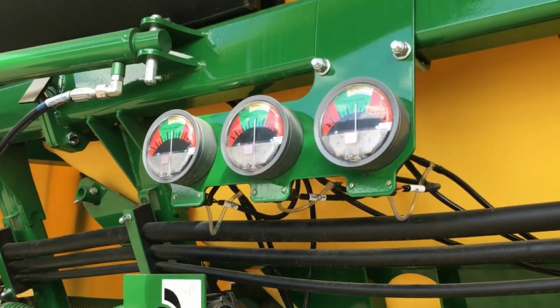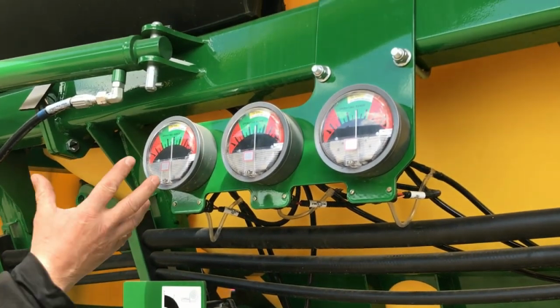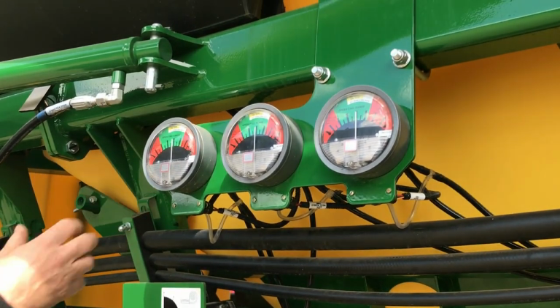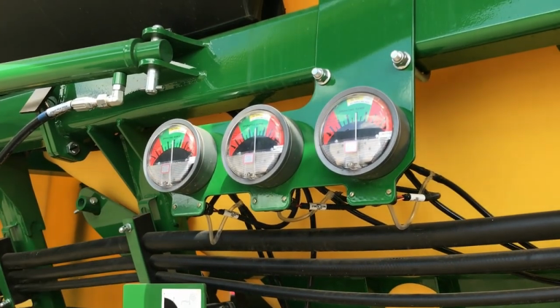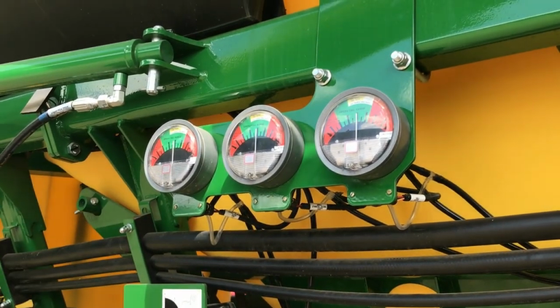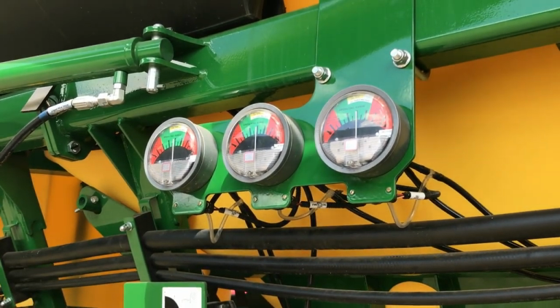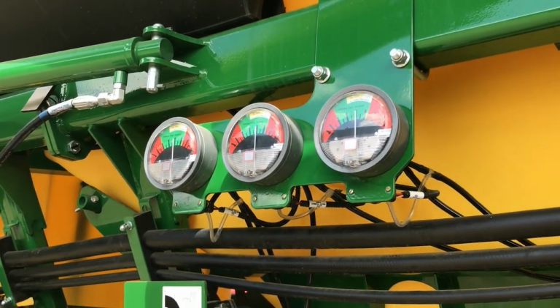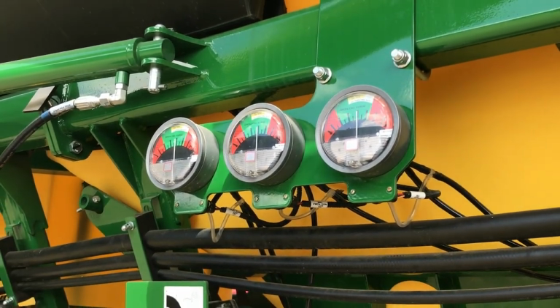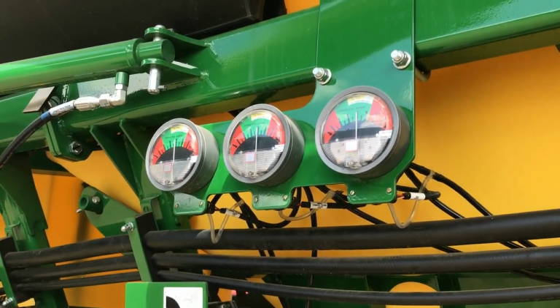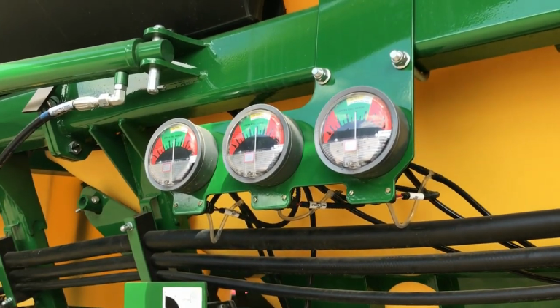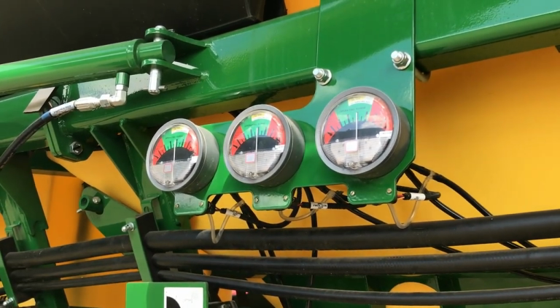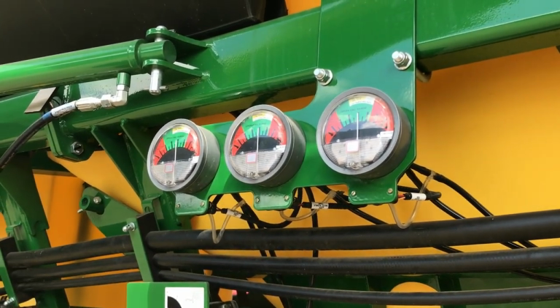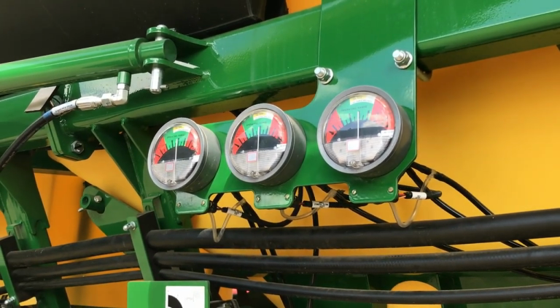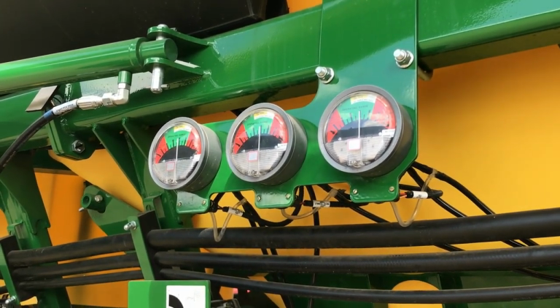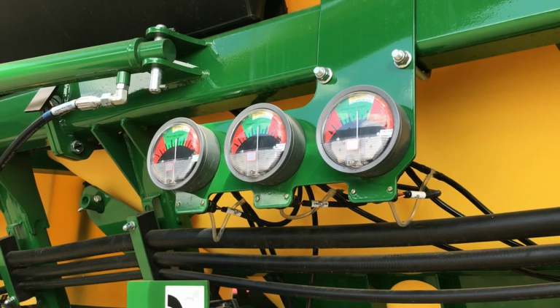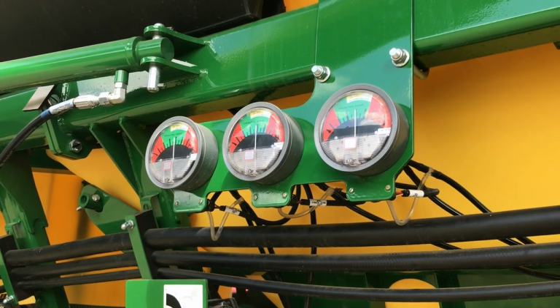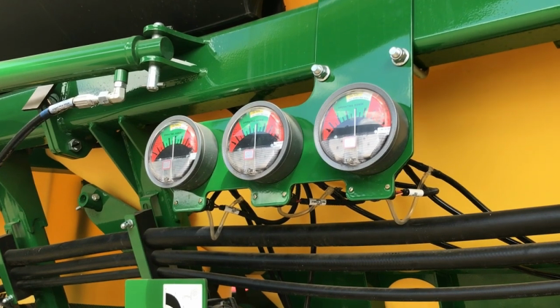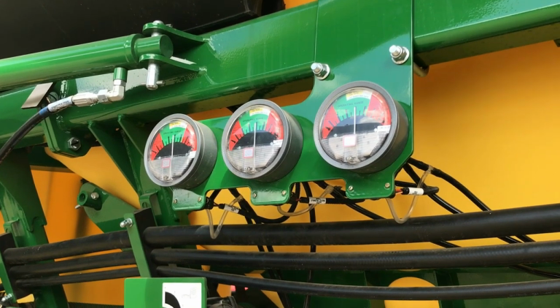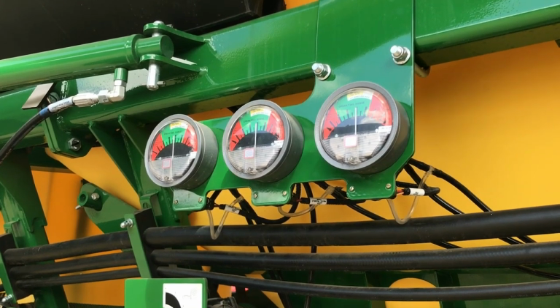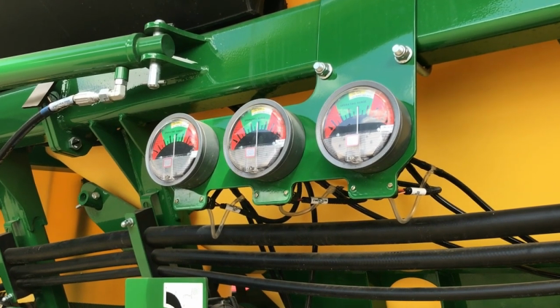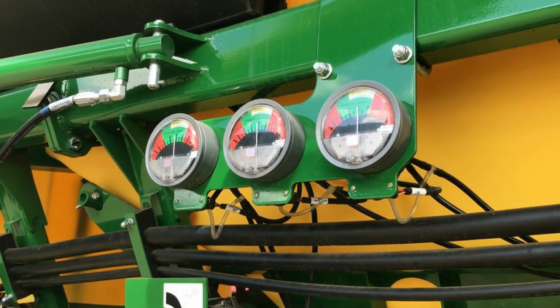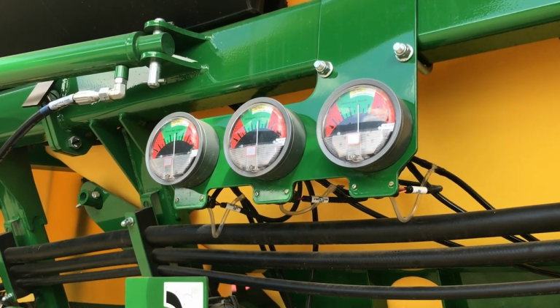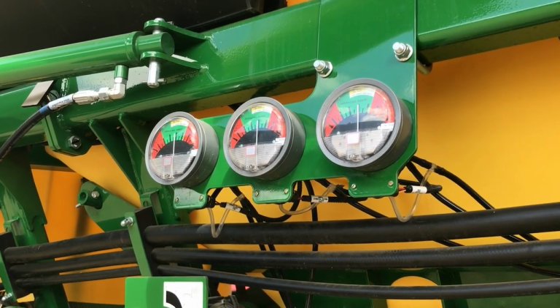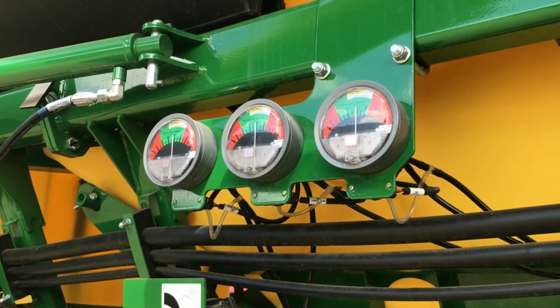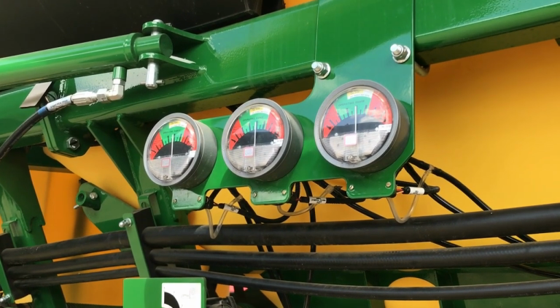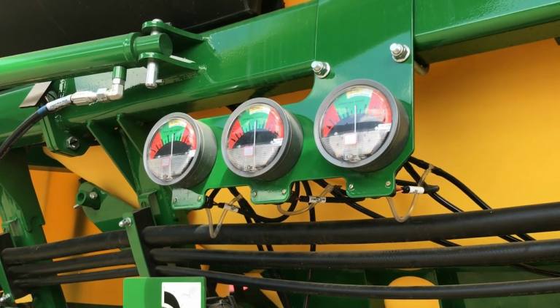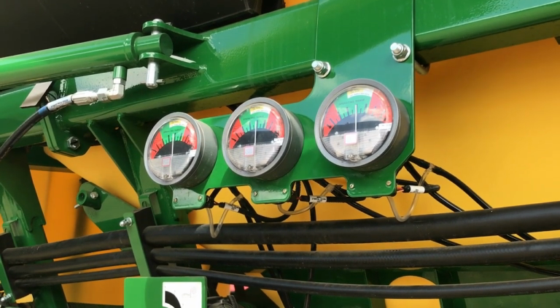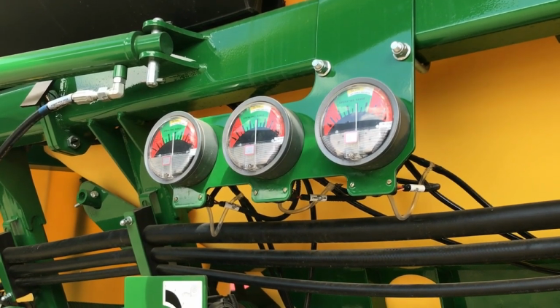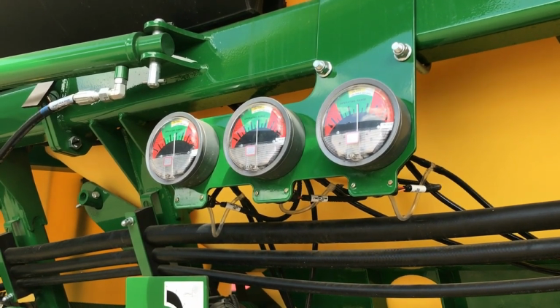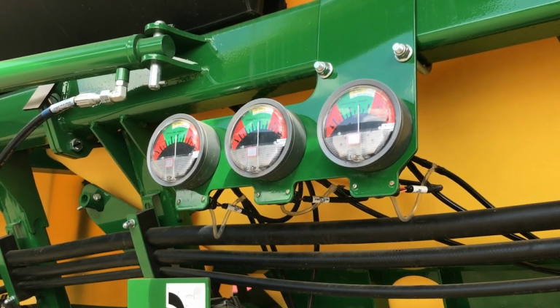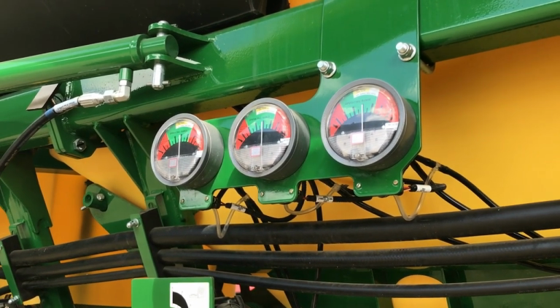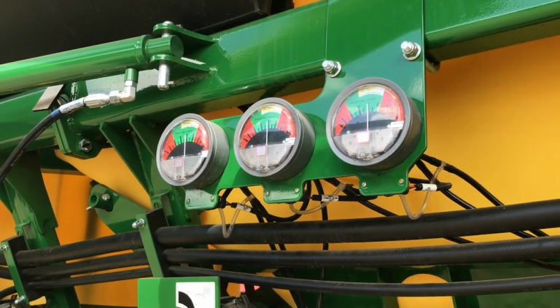On these new machines as well, that does follow up to the cab onto the actual monitor, so you can monitor that pressure reading from the cab while you're working.